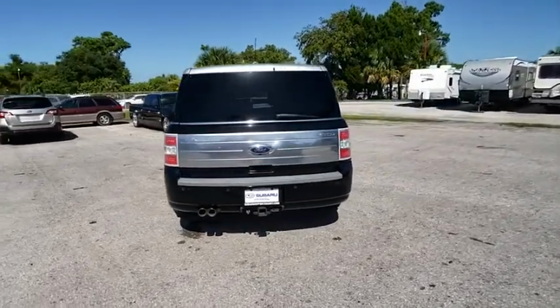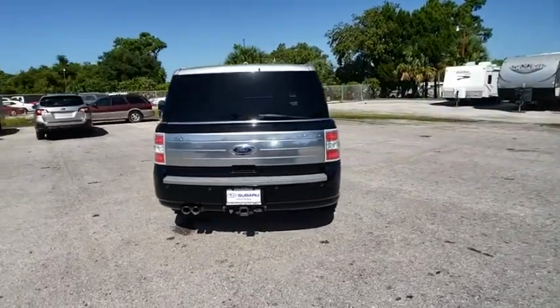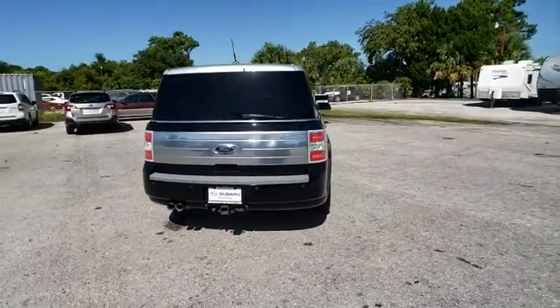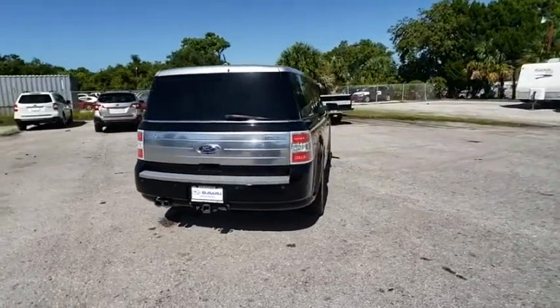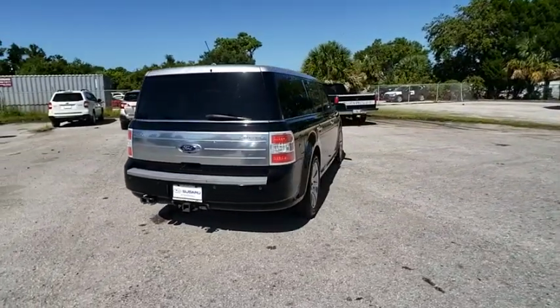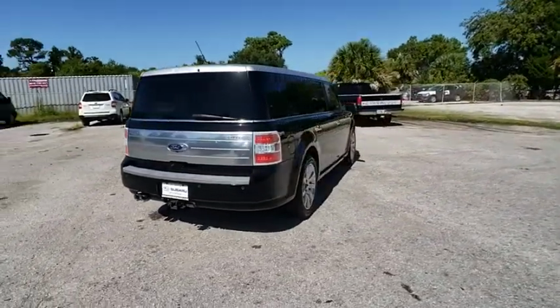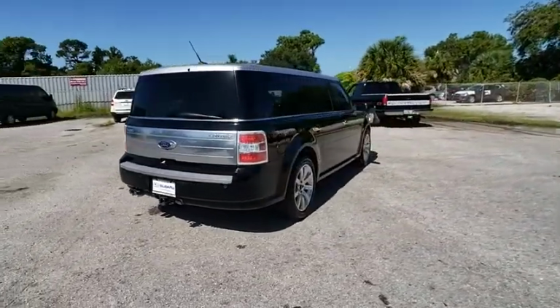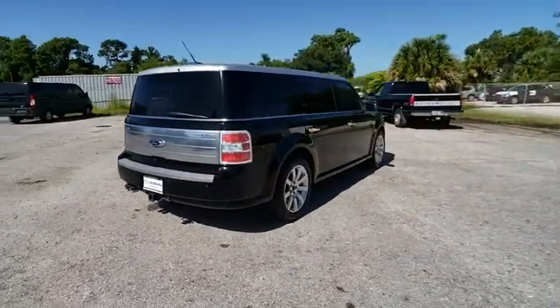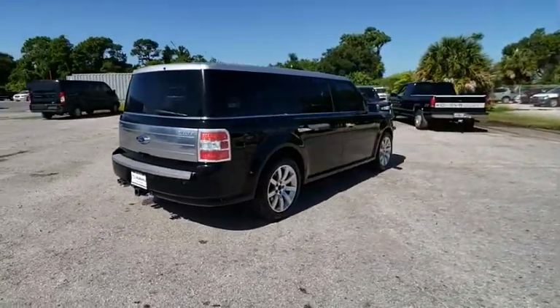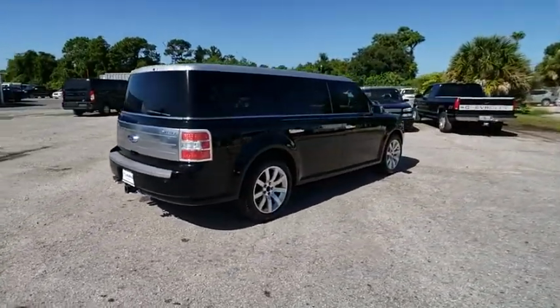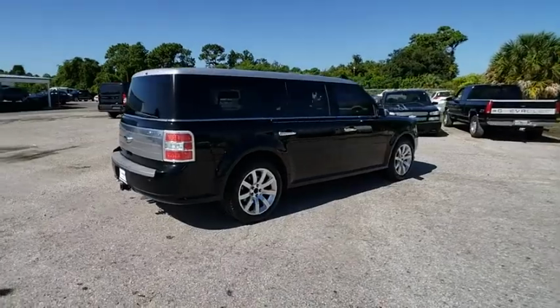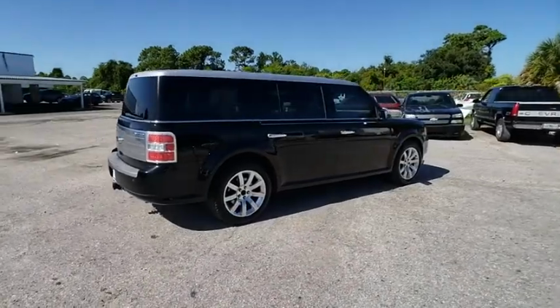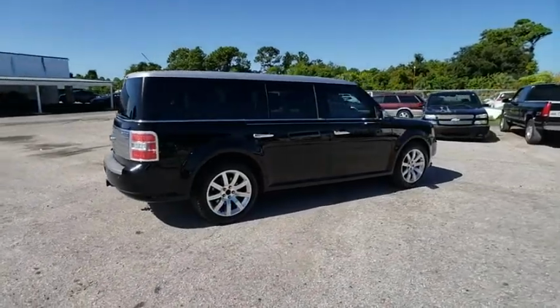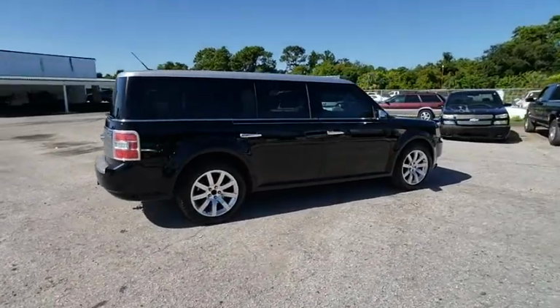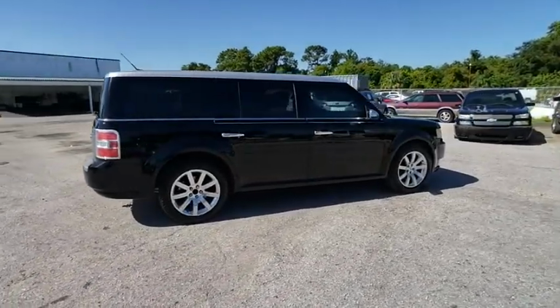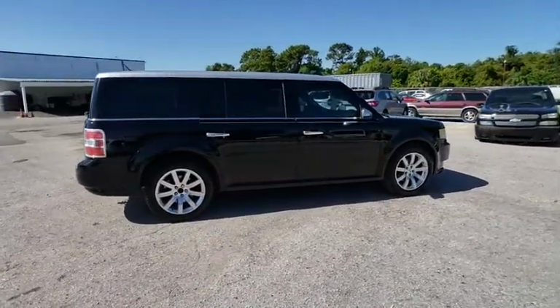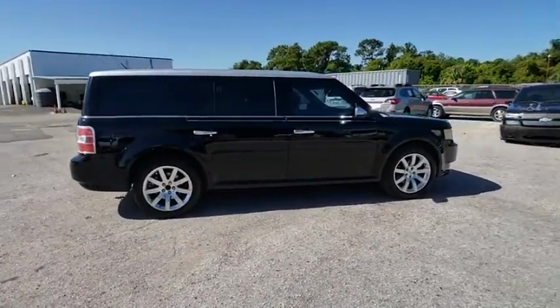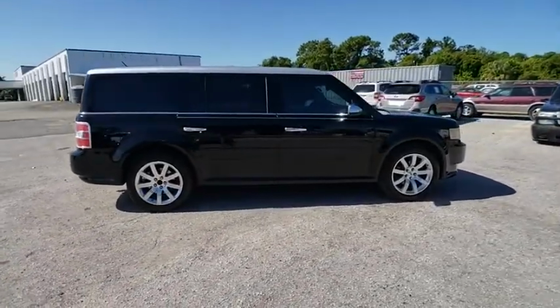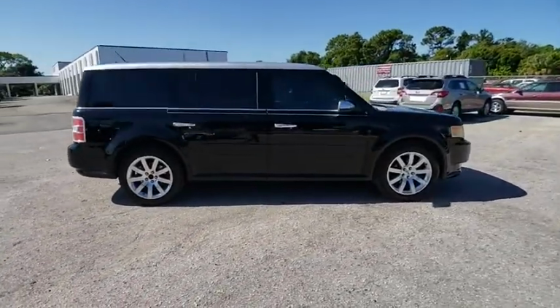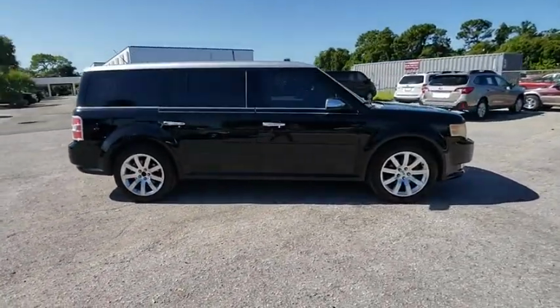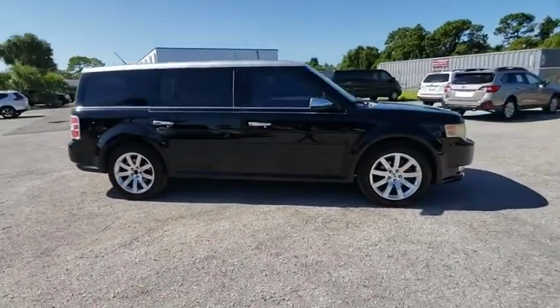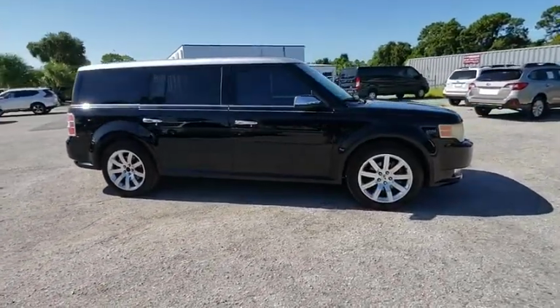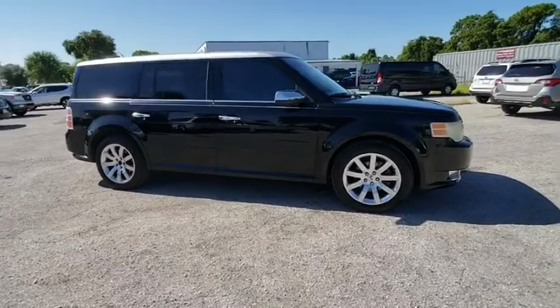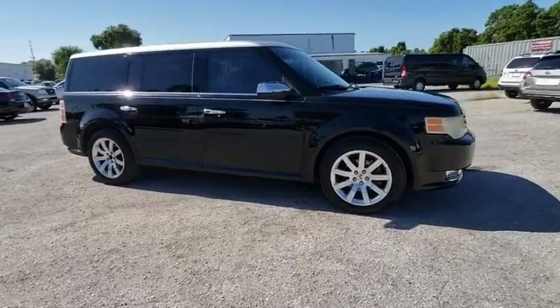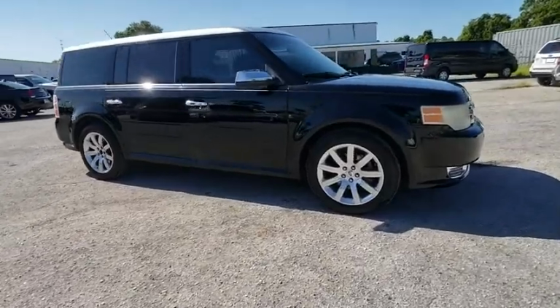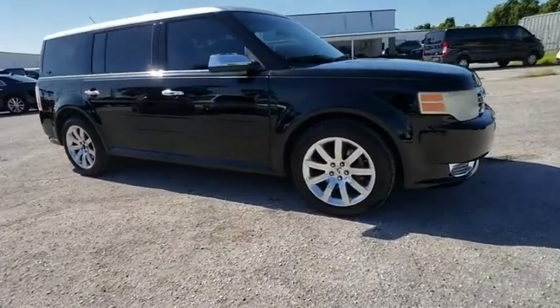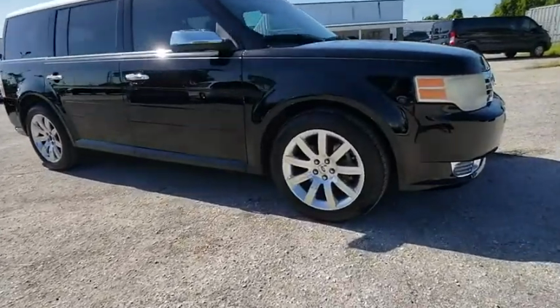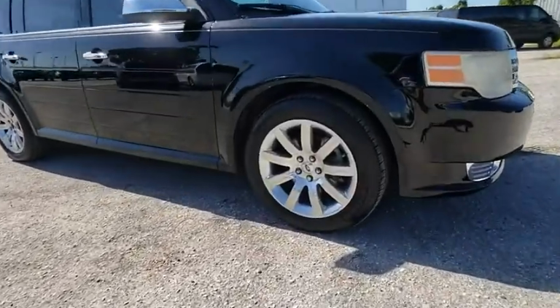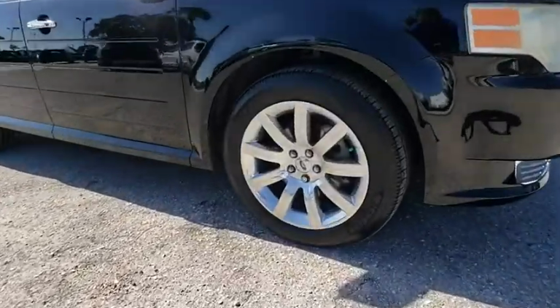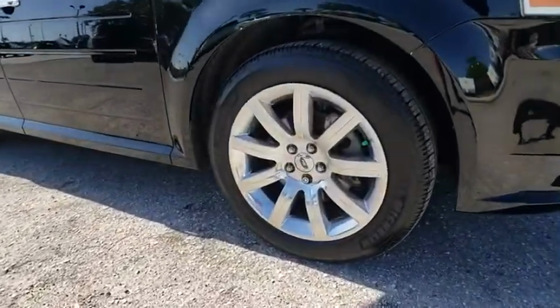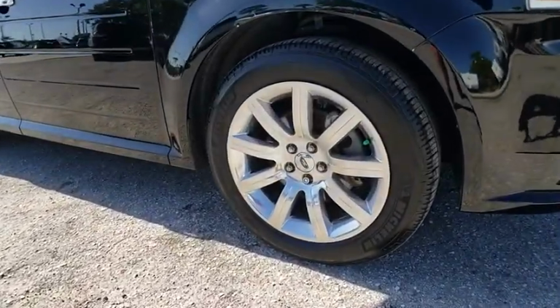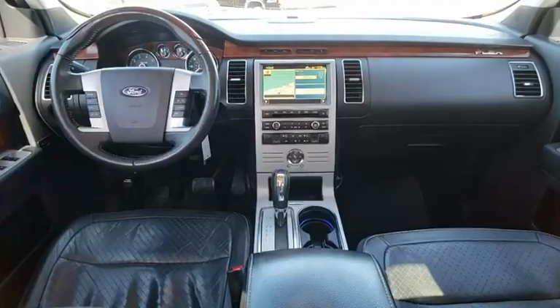This vehicle has less than 130,000 miles. Here are some of this vehicle's great options: dual airbags, power steering, anti-theft security system, side airbag, and 6-speed automatic transmission standard.